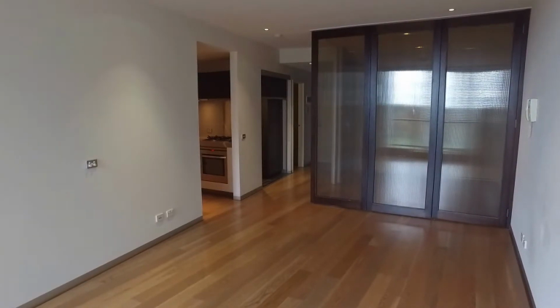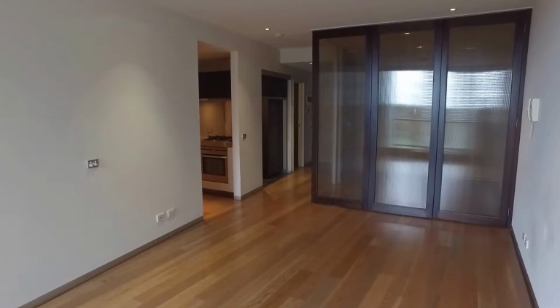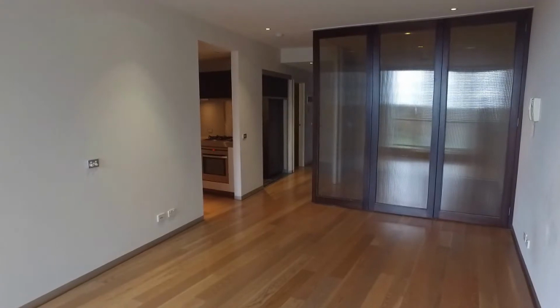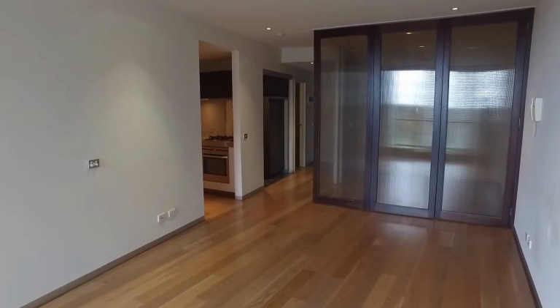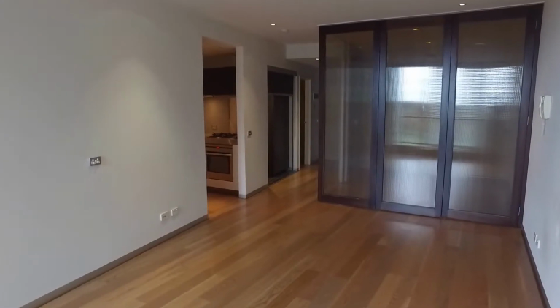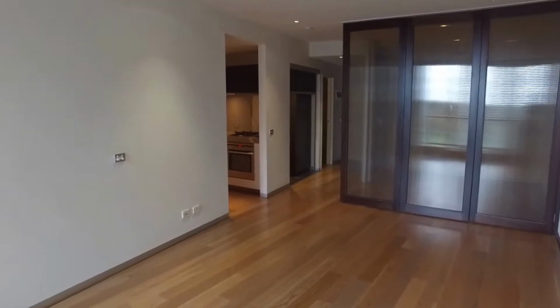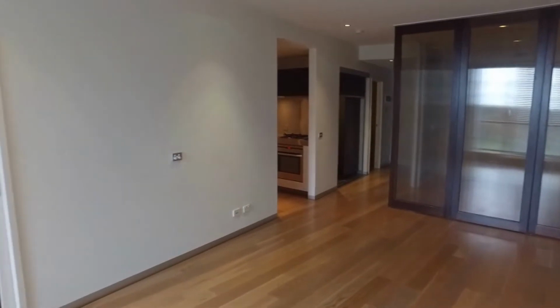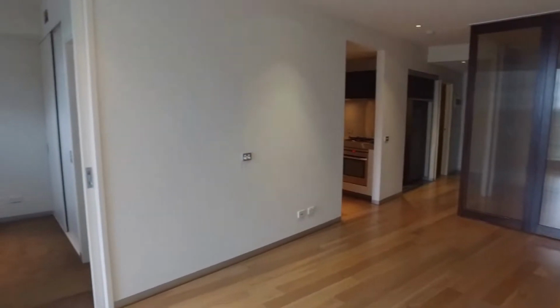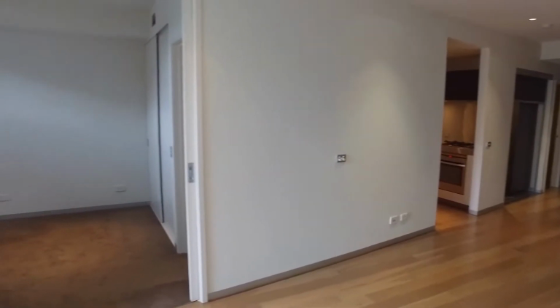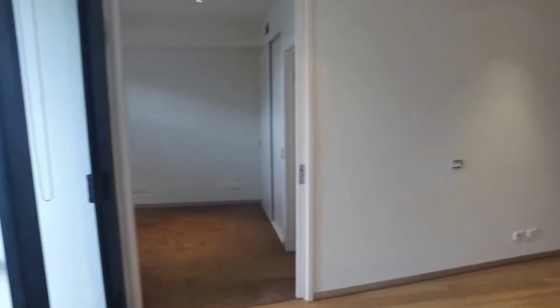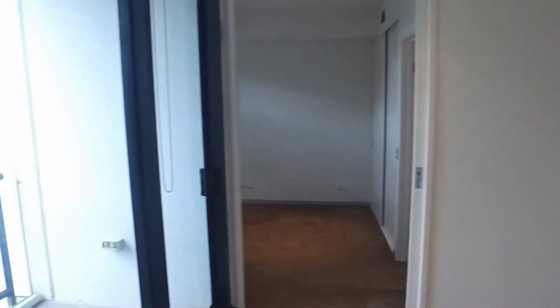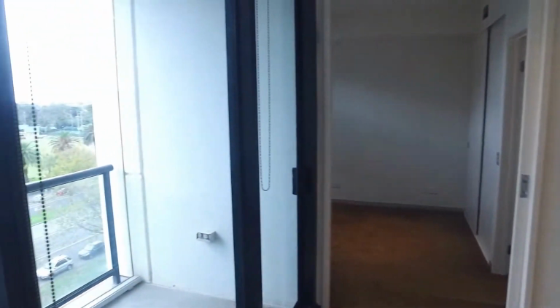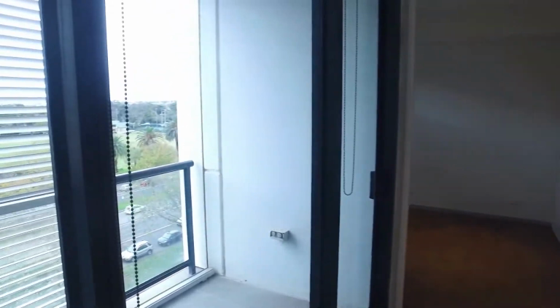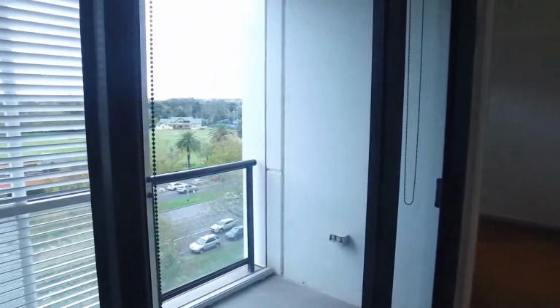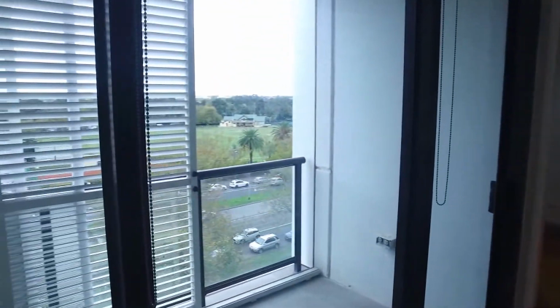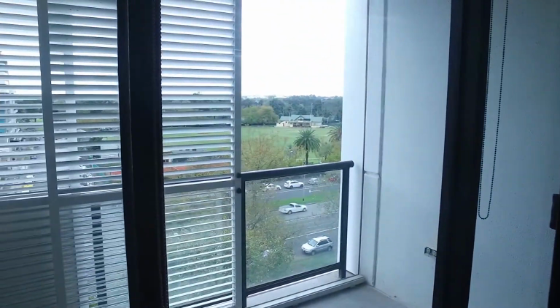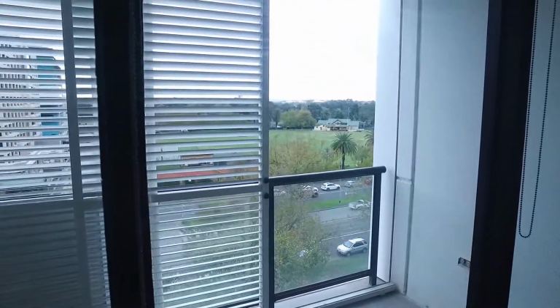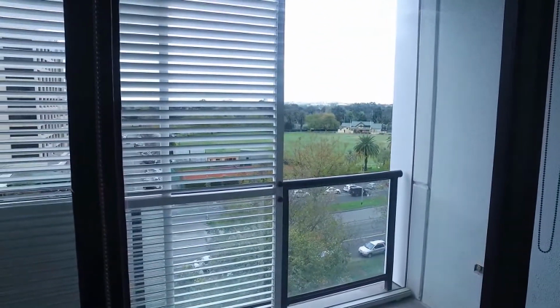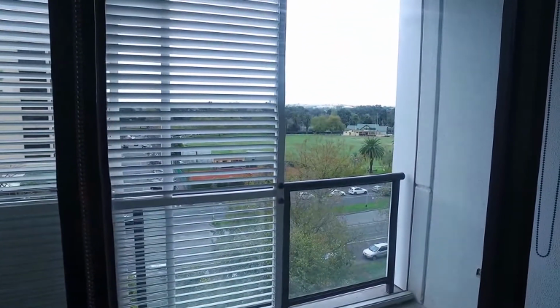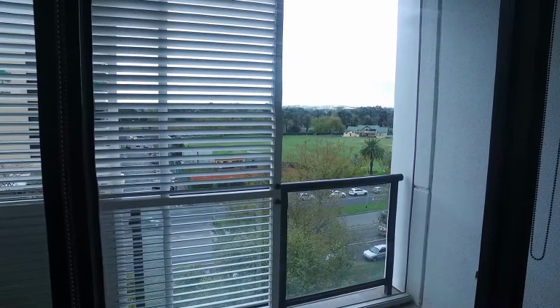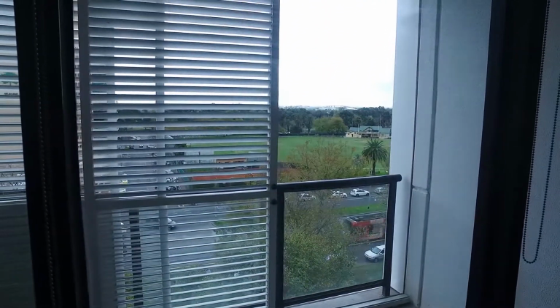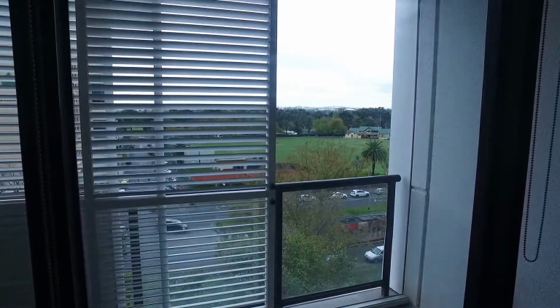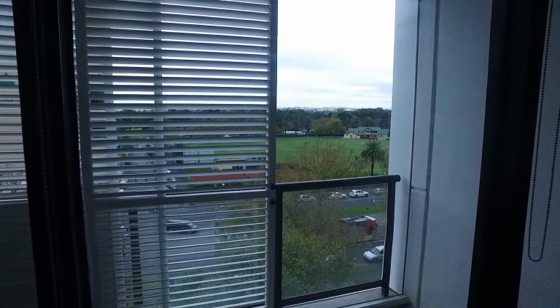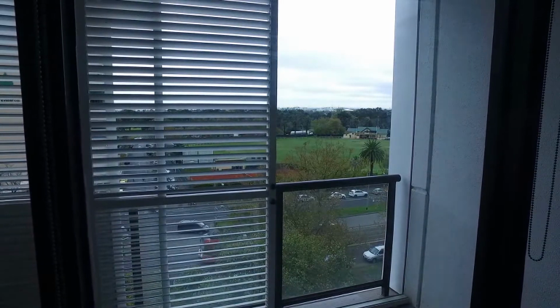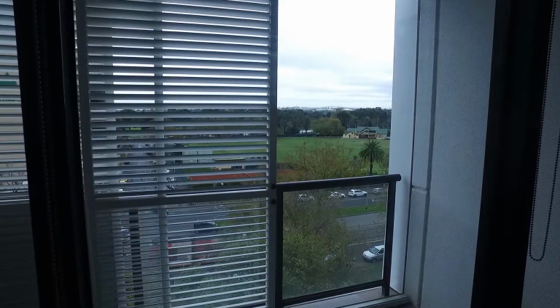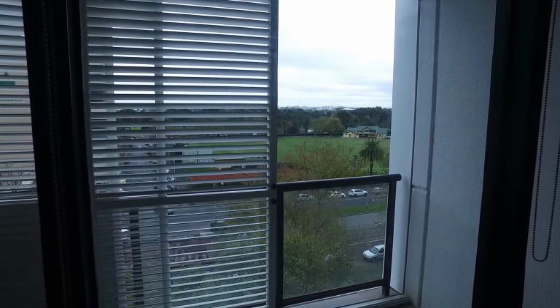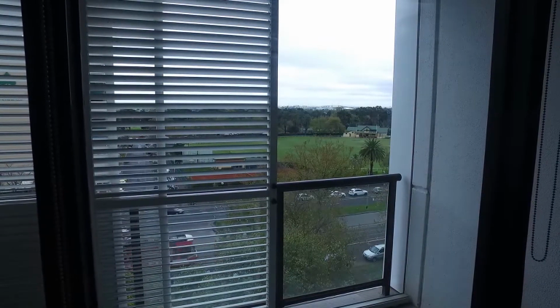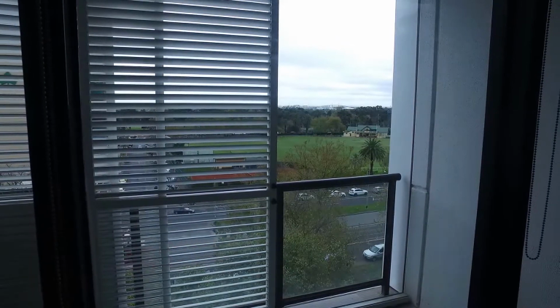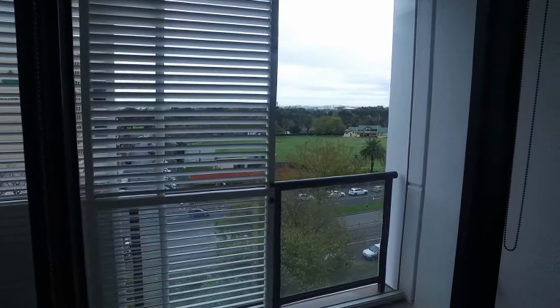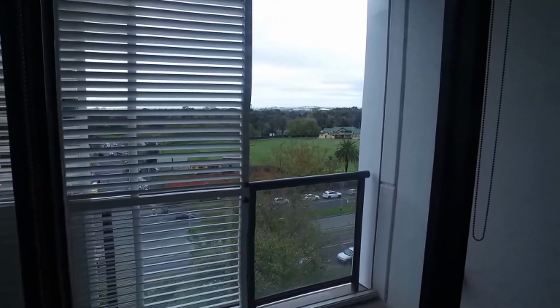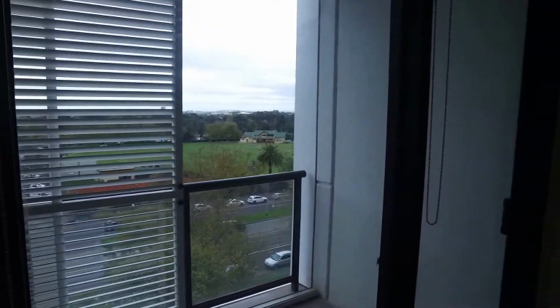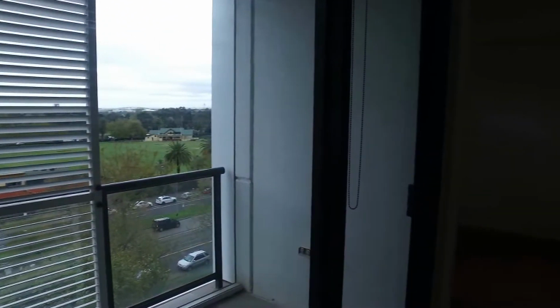We'll take a quick look around the apartment now. Just over my left-hand shoulder here we have a balcony. It's got some shutters out there which you can pull across and close off if you need to keep the sun out — a very handy feature there.